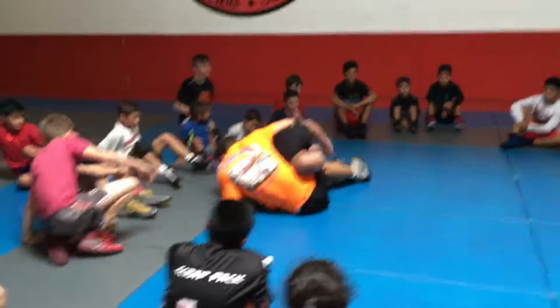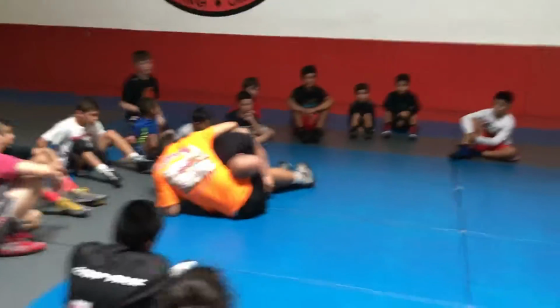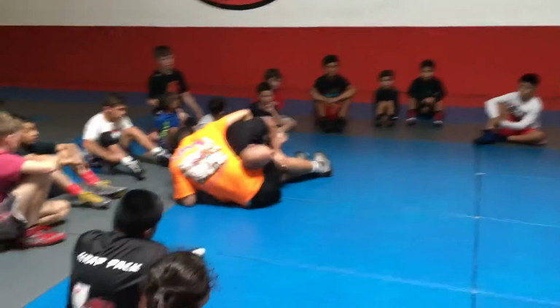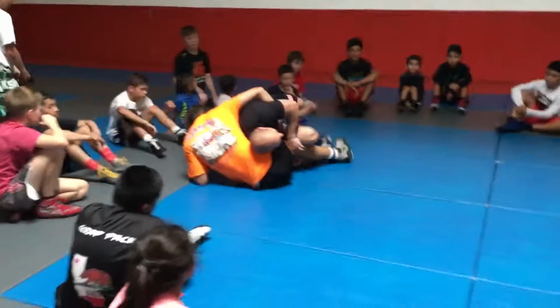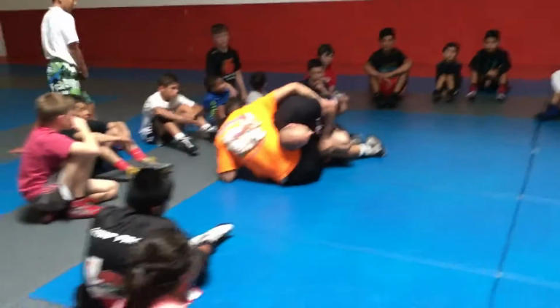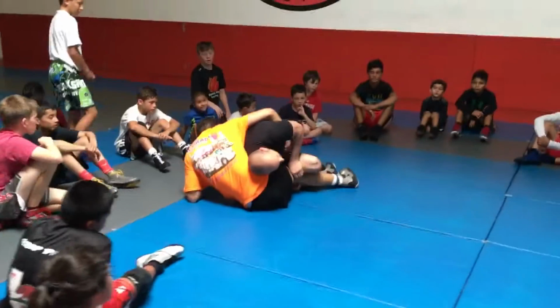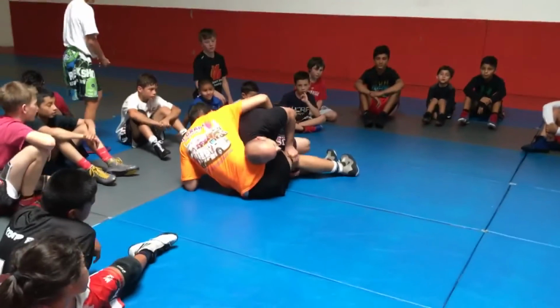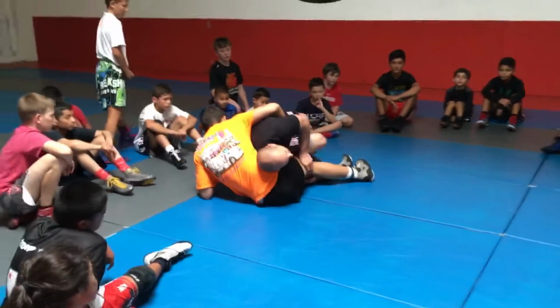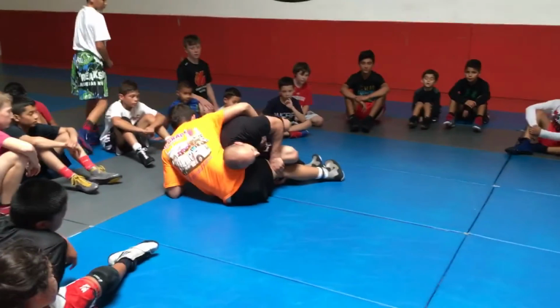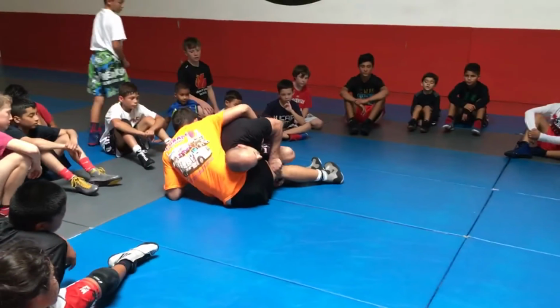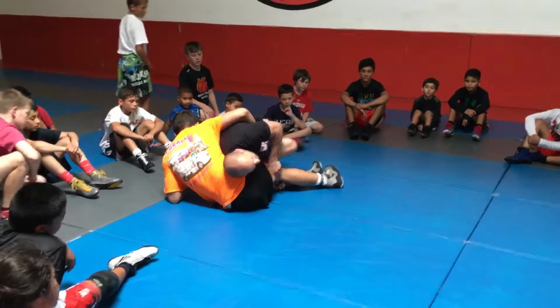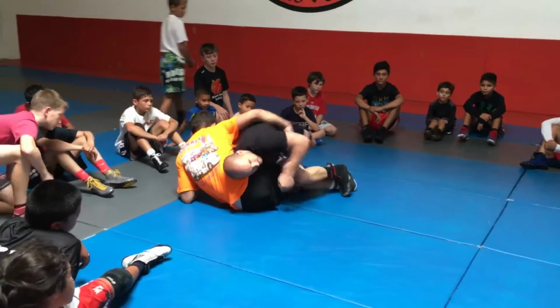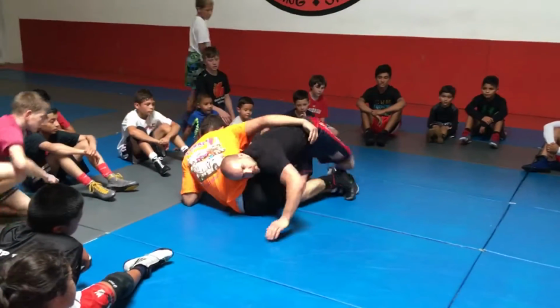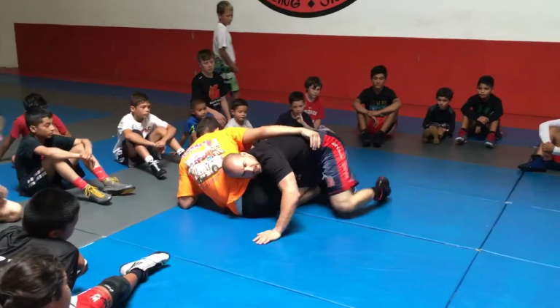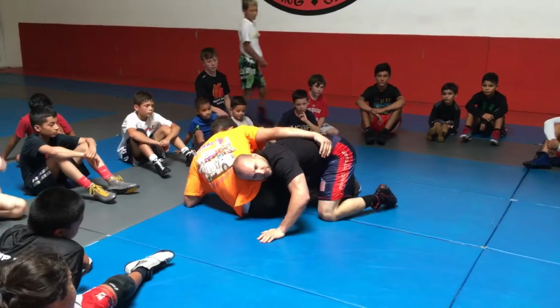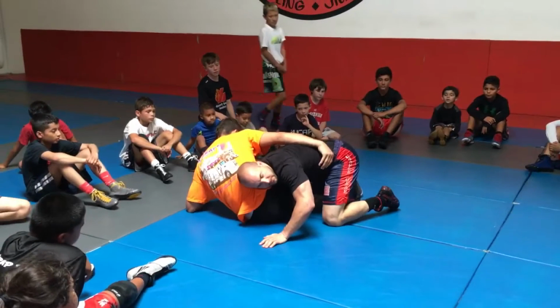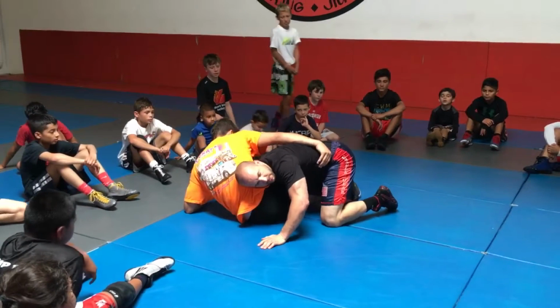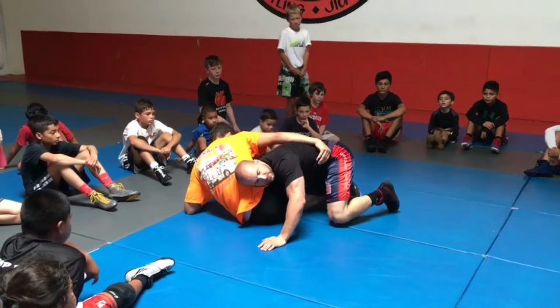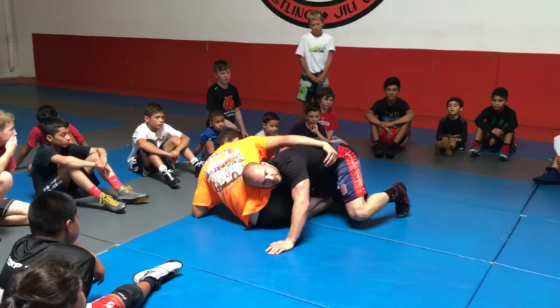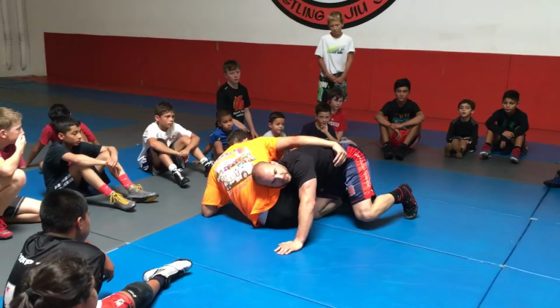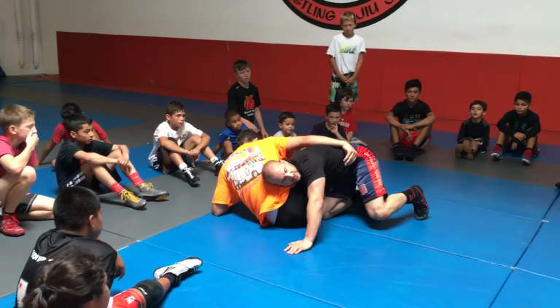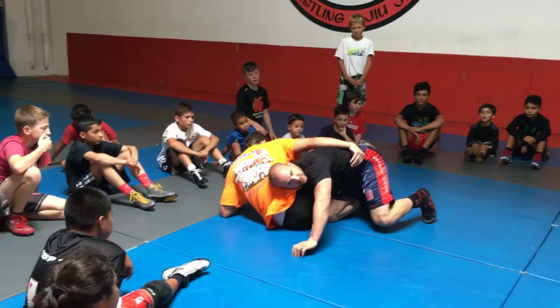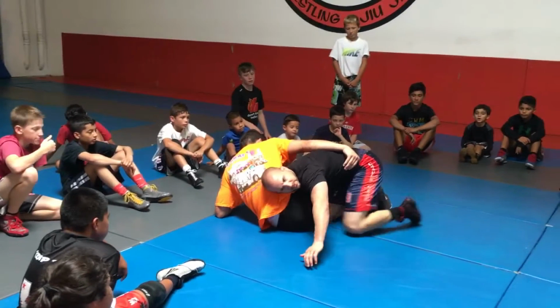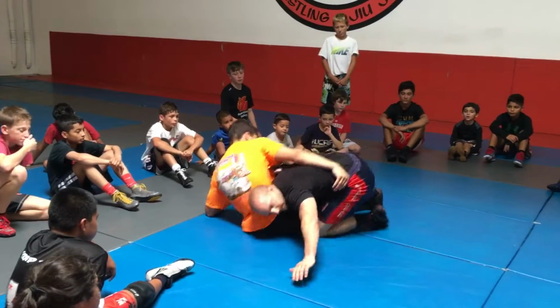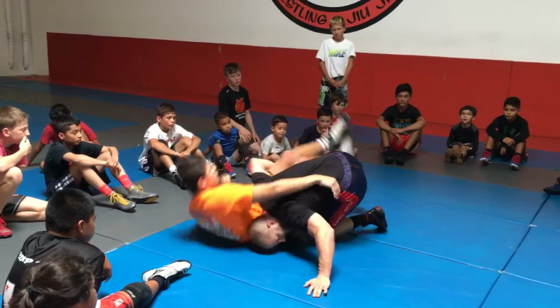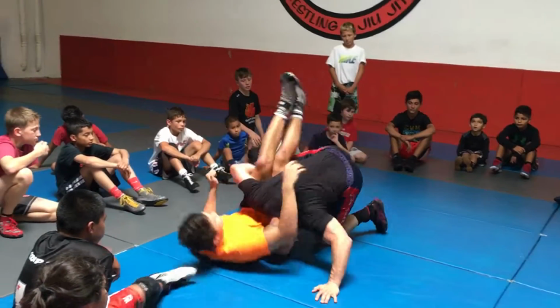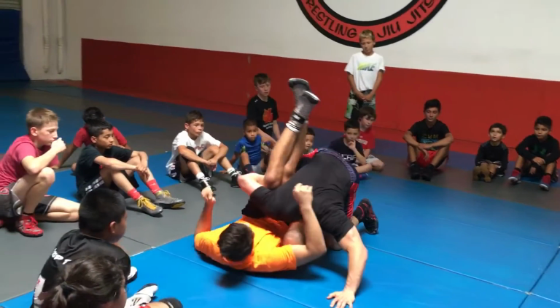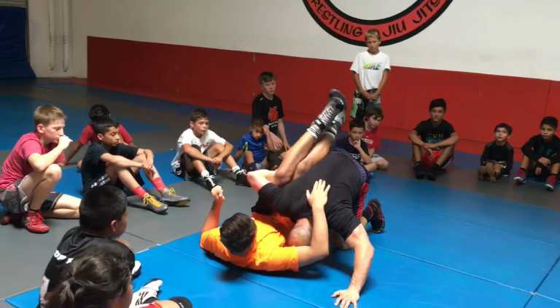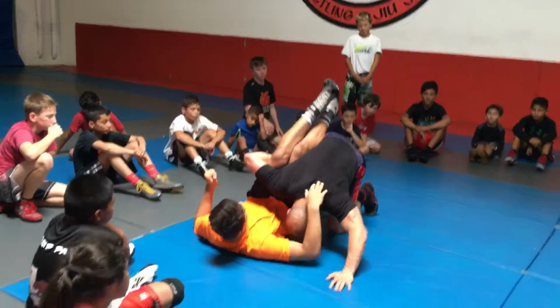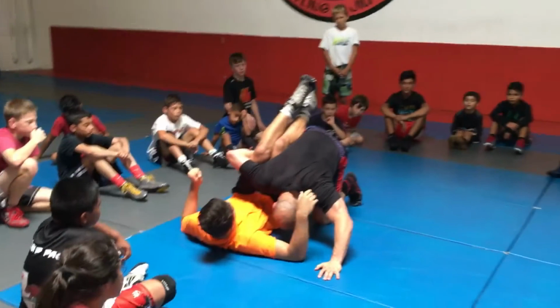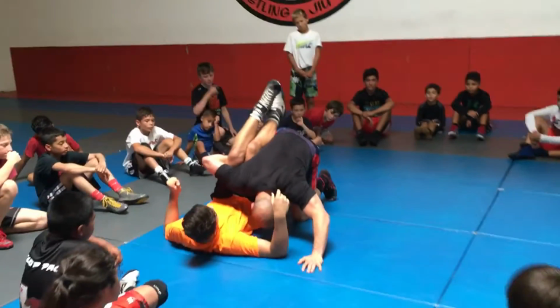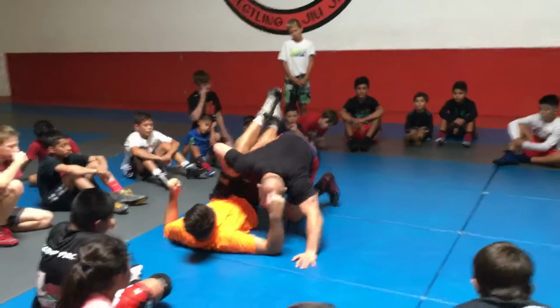Just put my knee from here to here. Now he's strapped. All I gotta do is lift my knee up and use it as a lever. Listen to that.